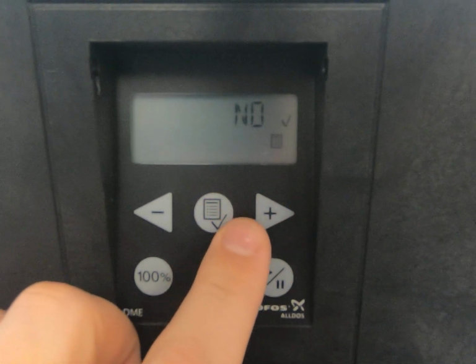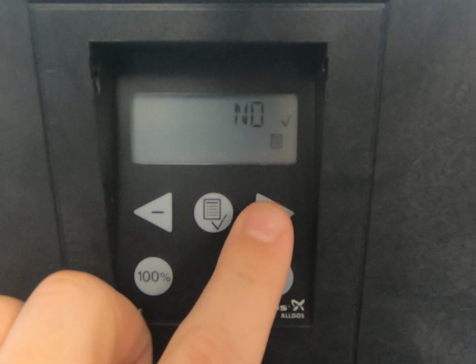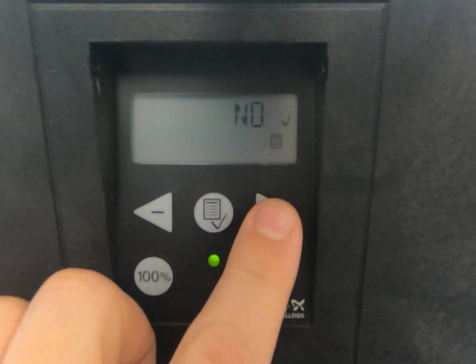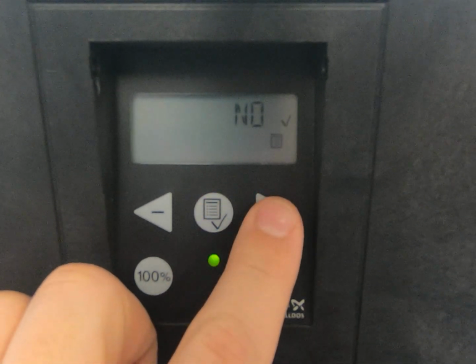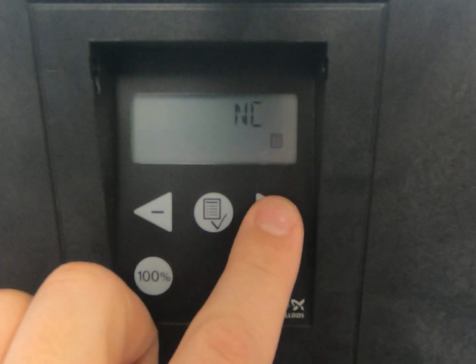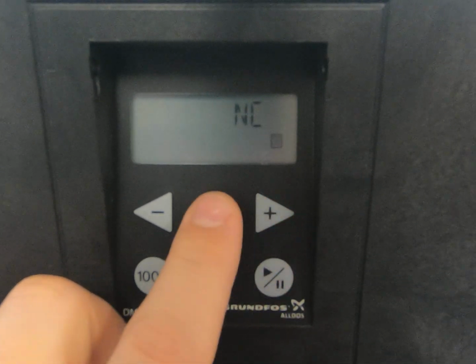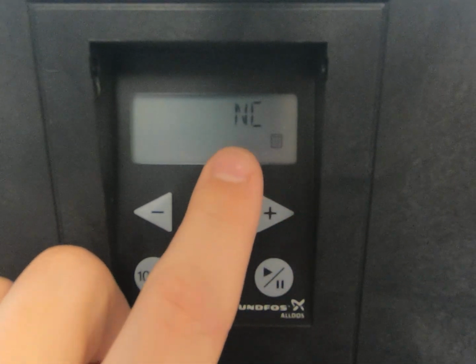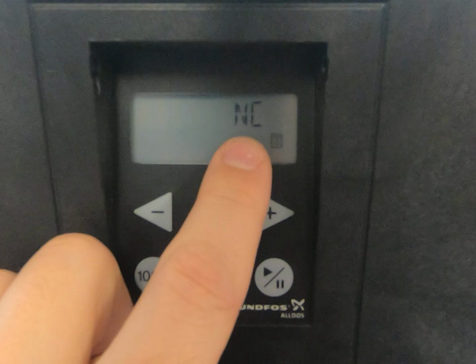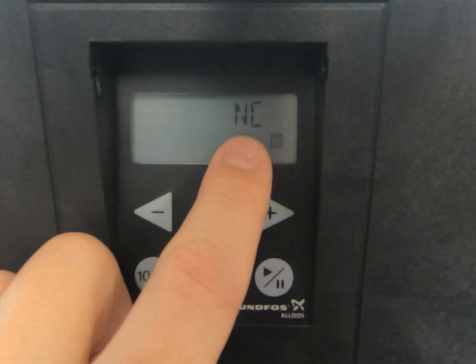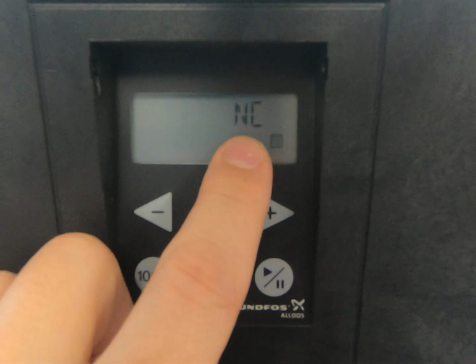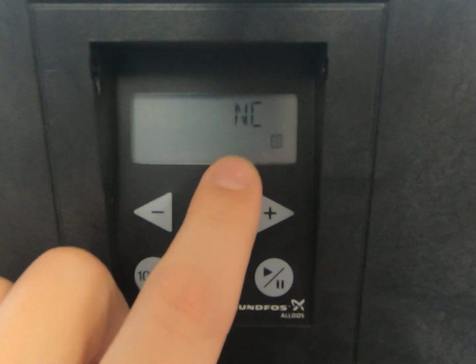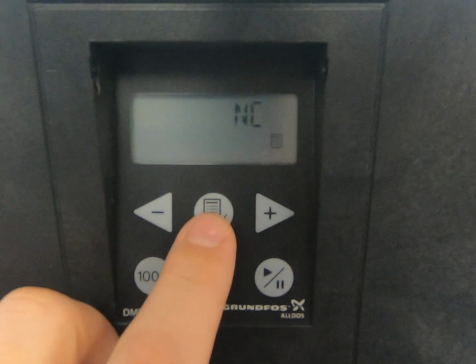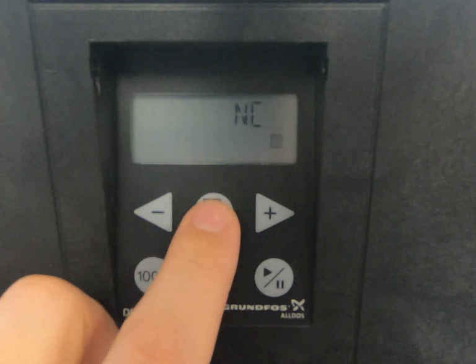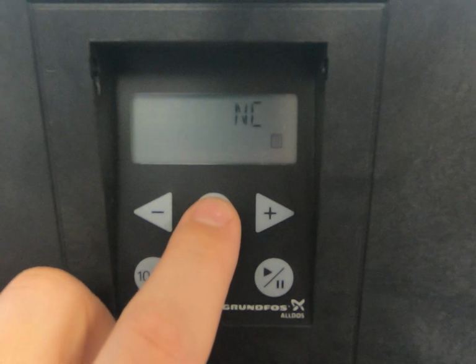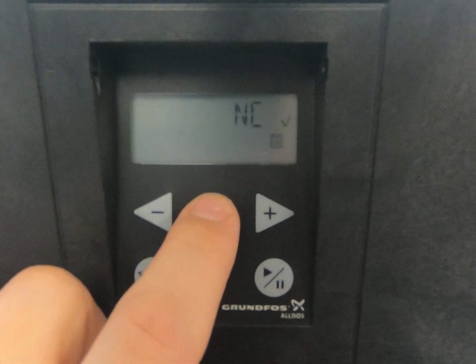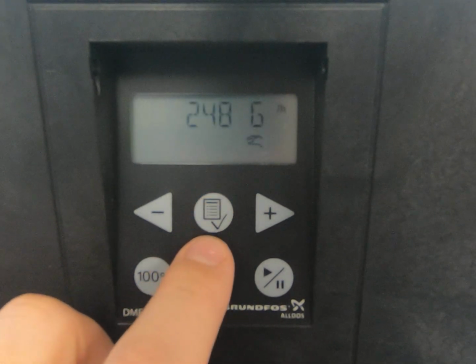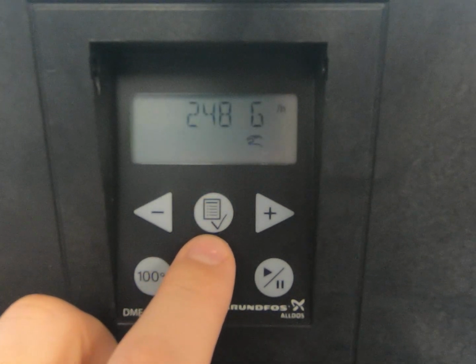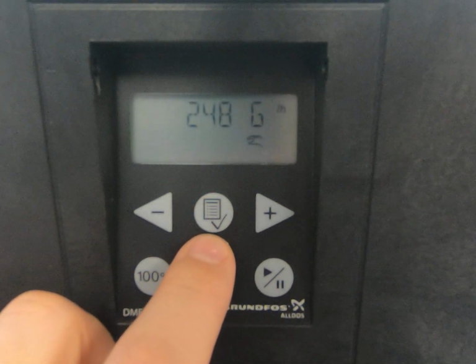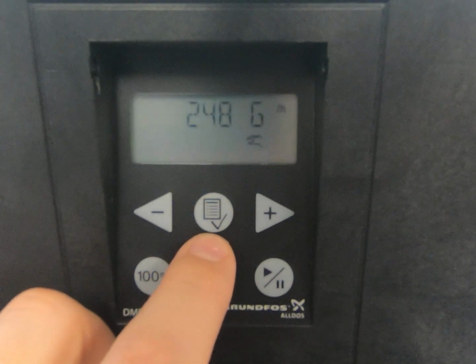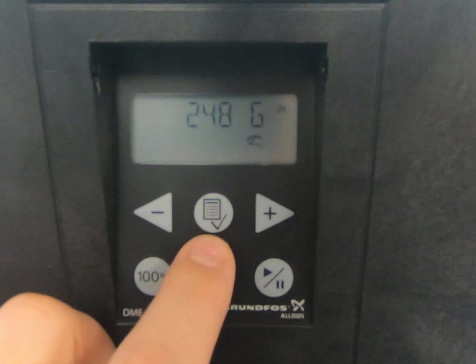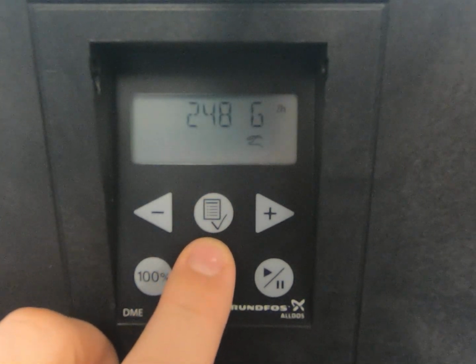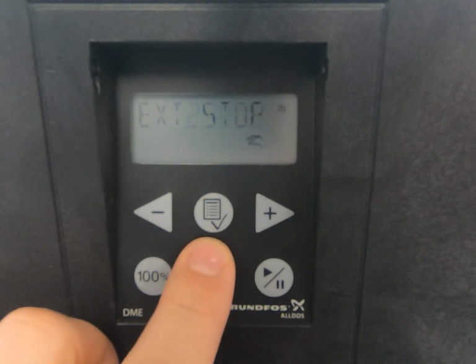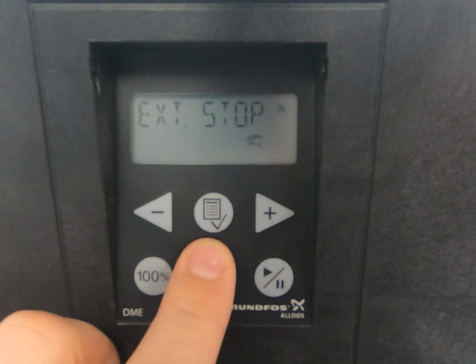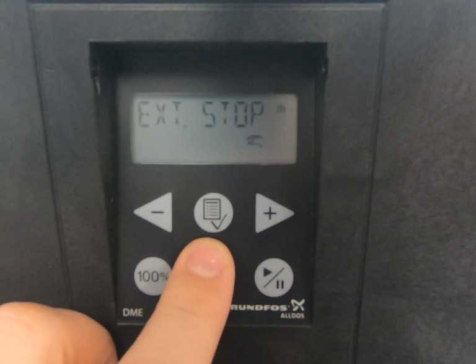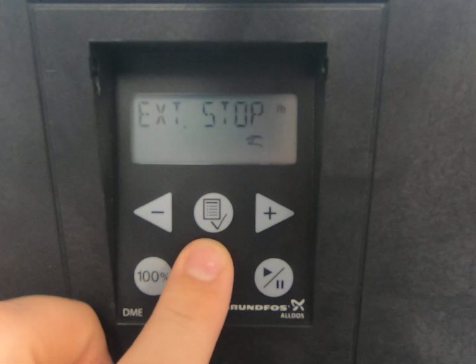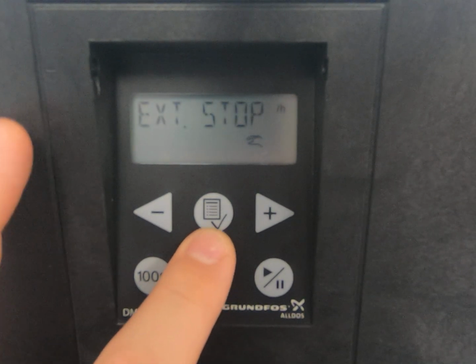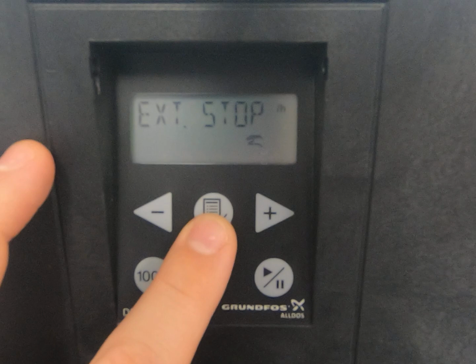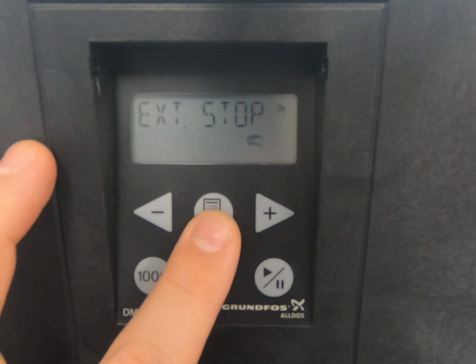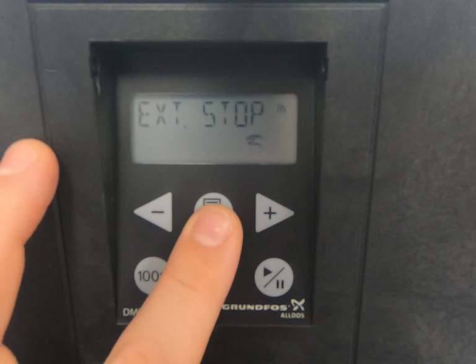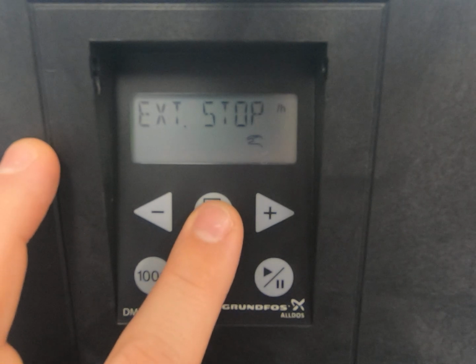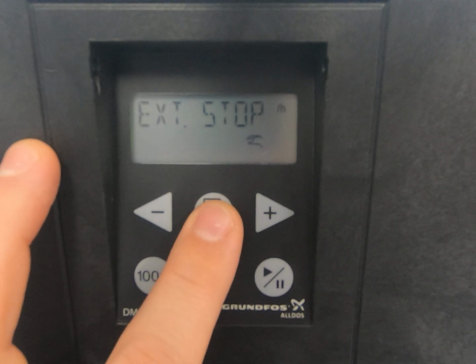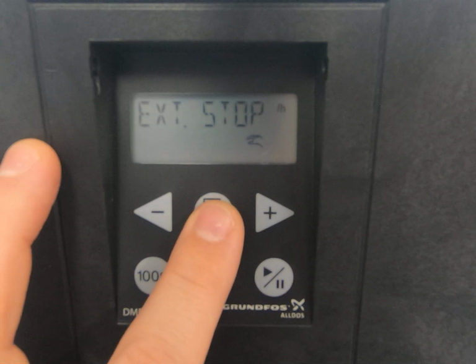We're going to go over to stop, and we want the stop to be NC for normally closed. Hit enter.